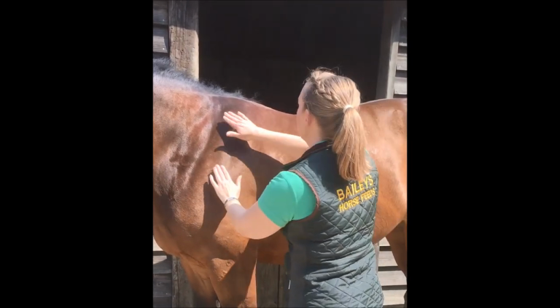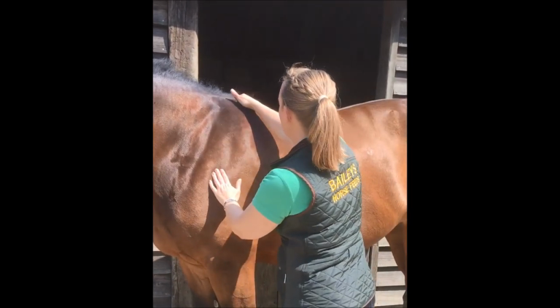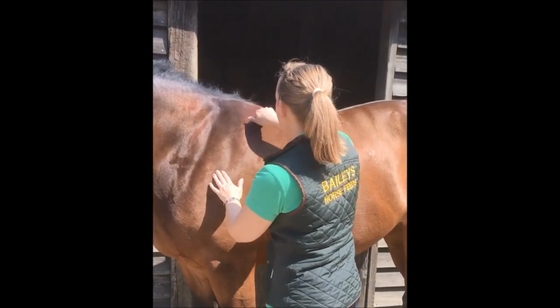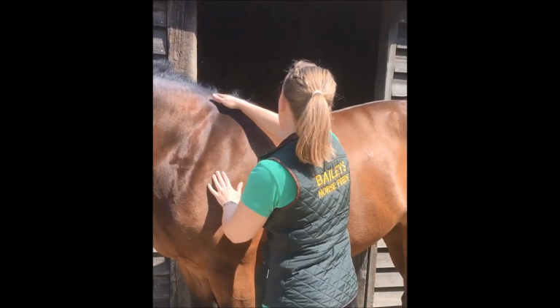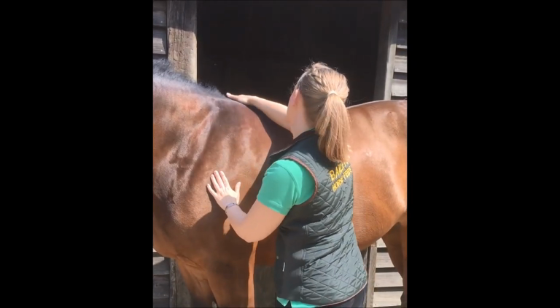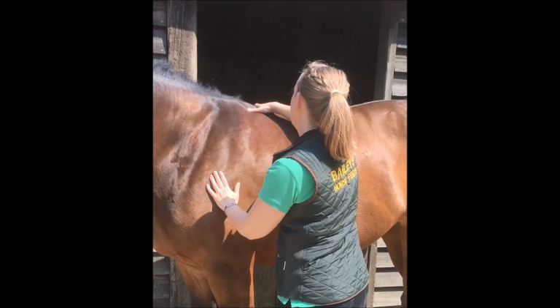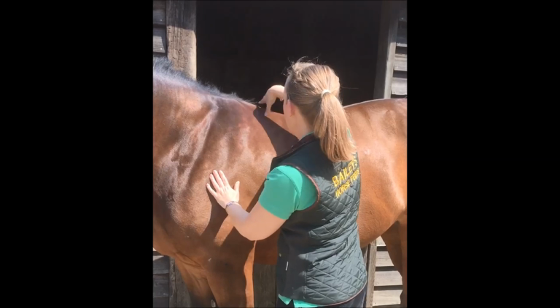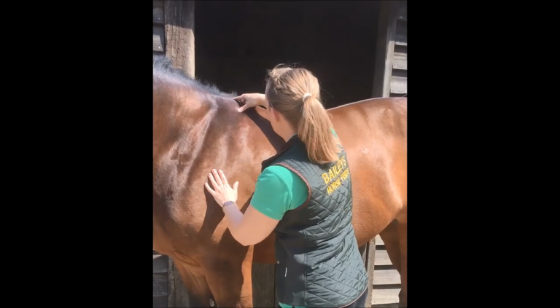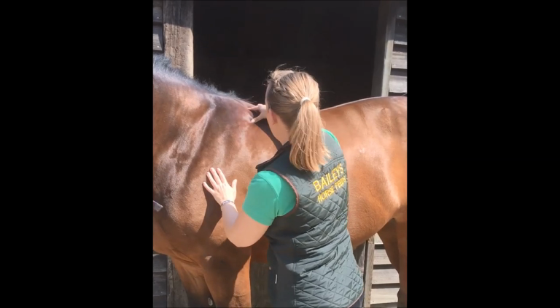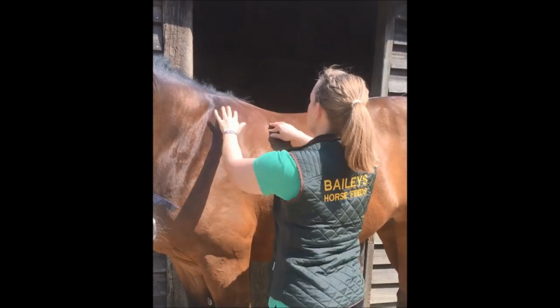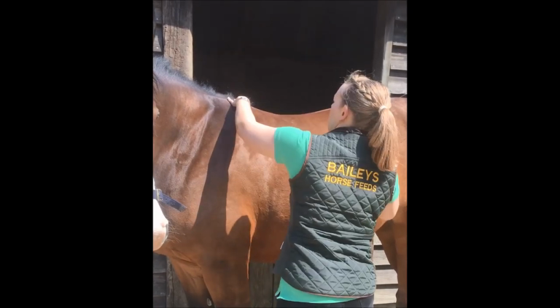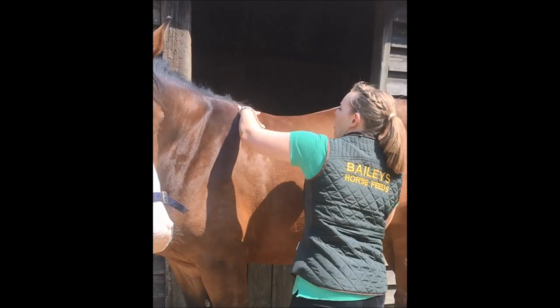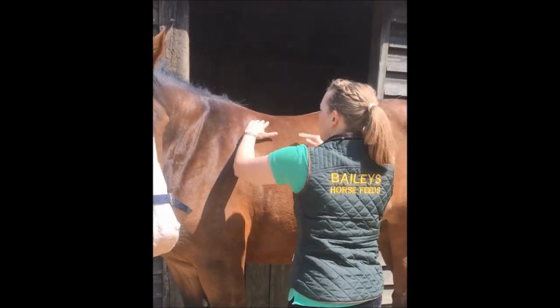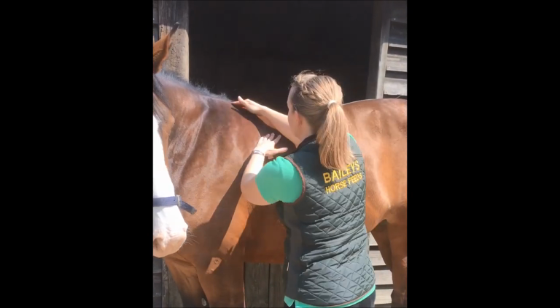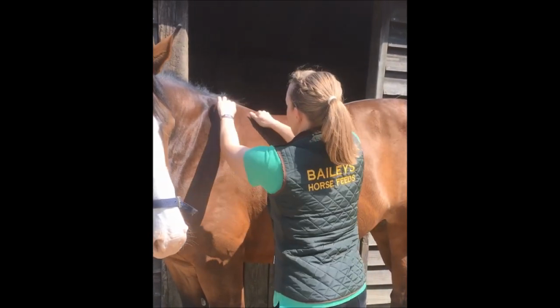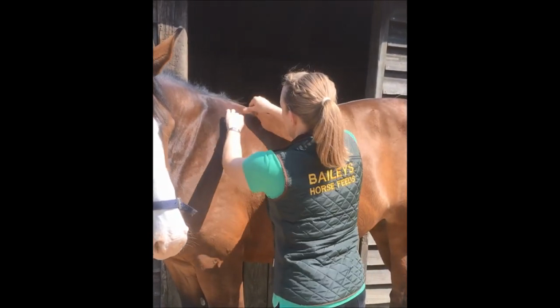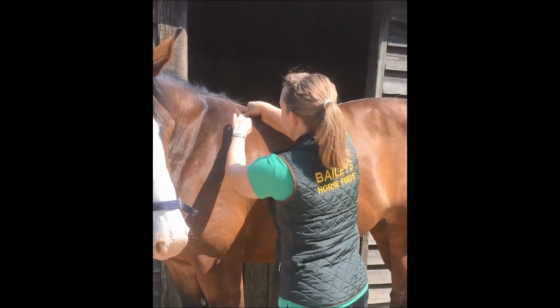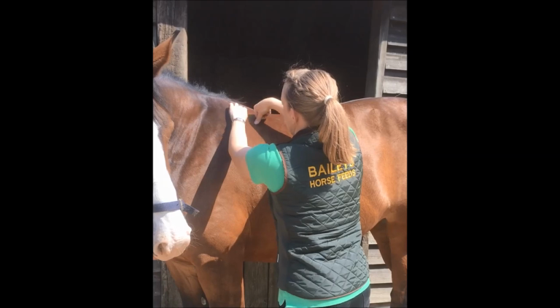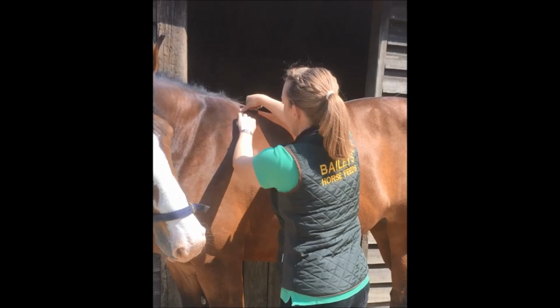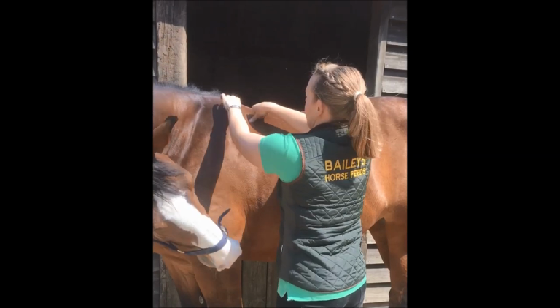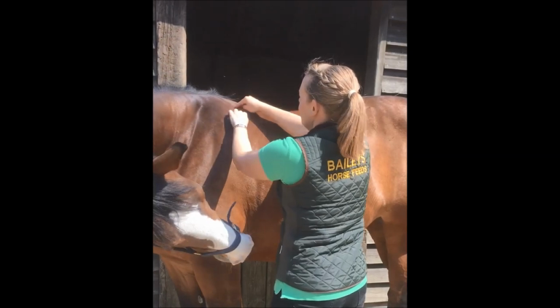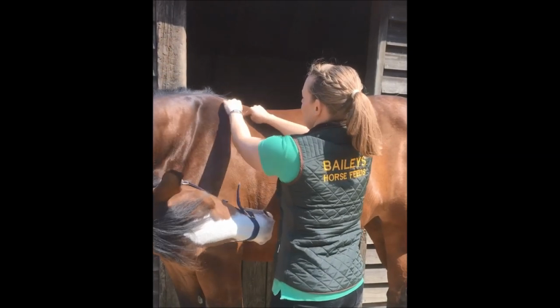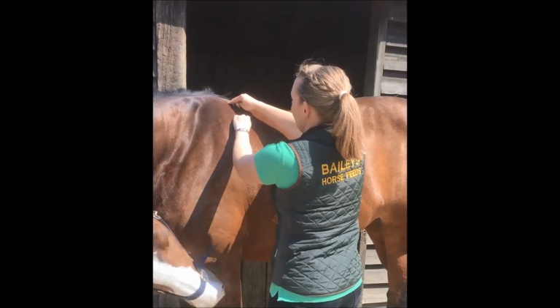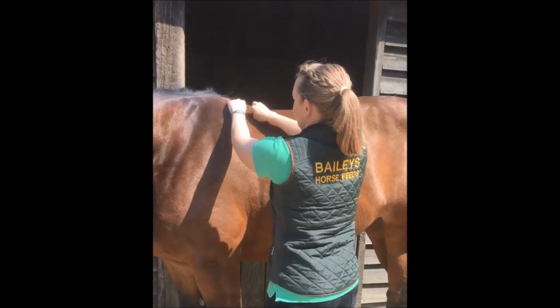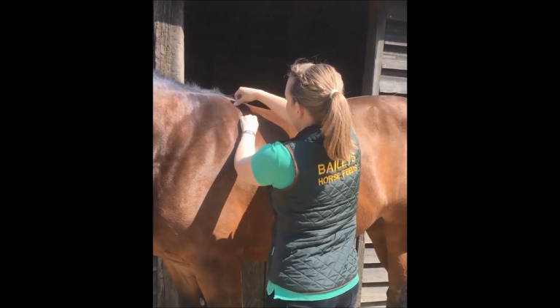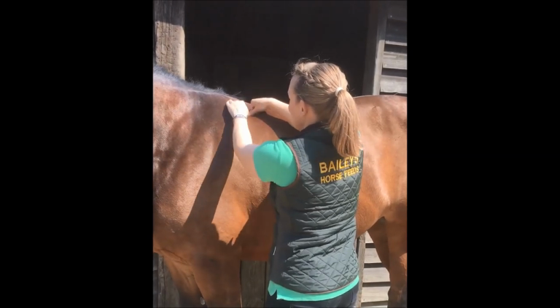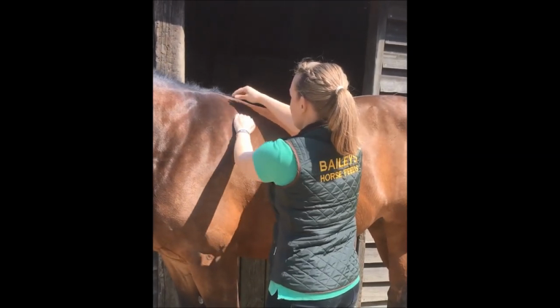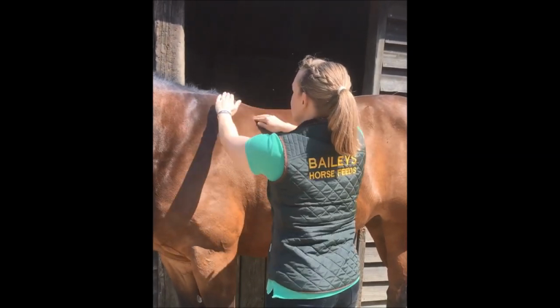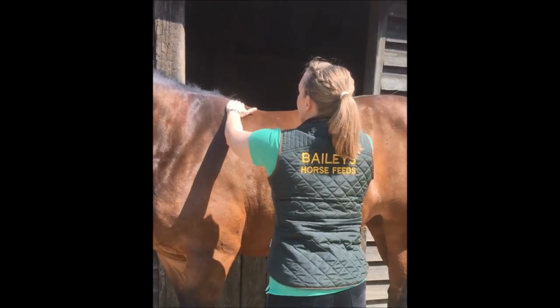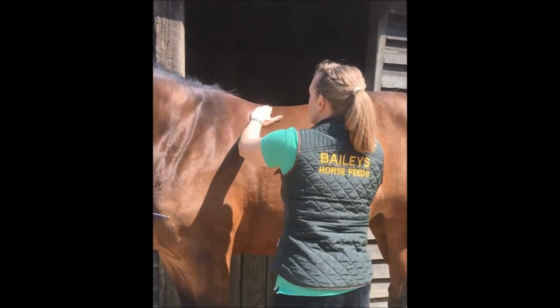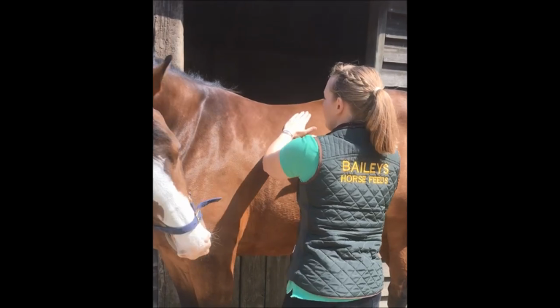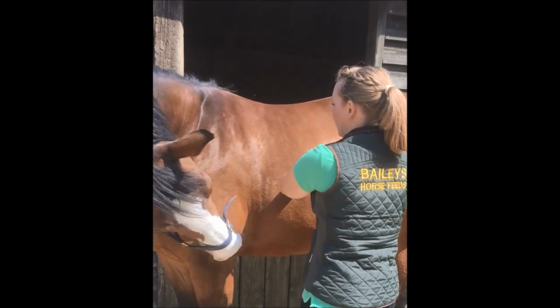Moving up to the wither area, I want to feel whether there are fat pads. She's starting to get a few — you can see the indentation here, and it's not firm to my hand.